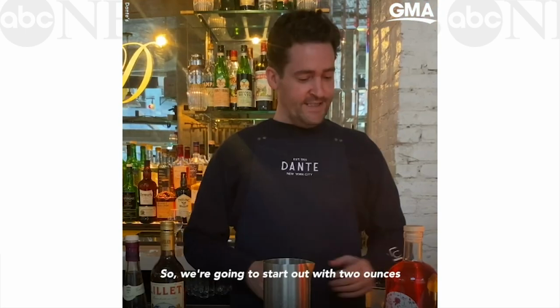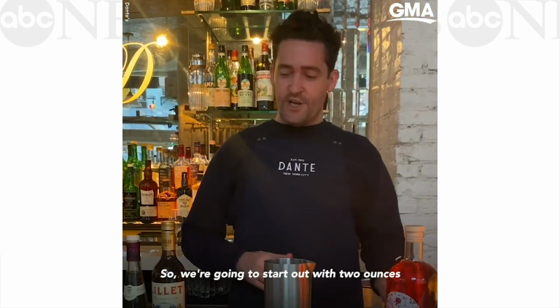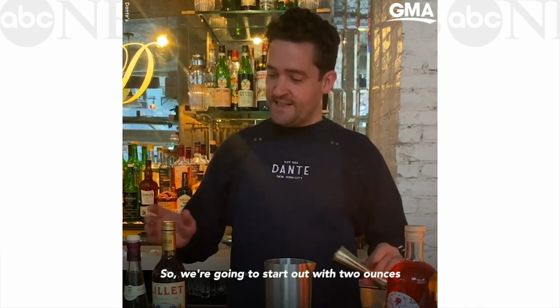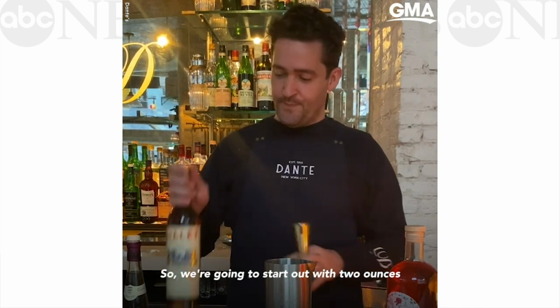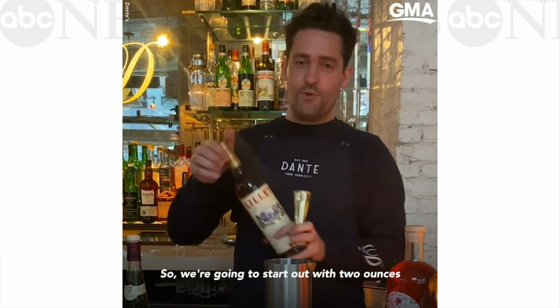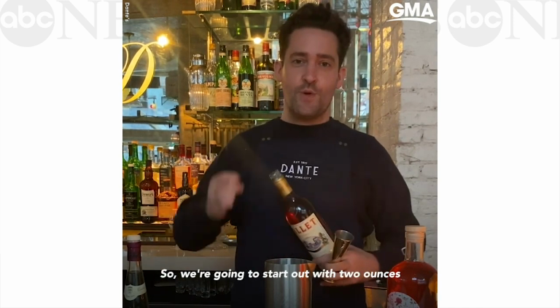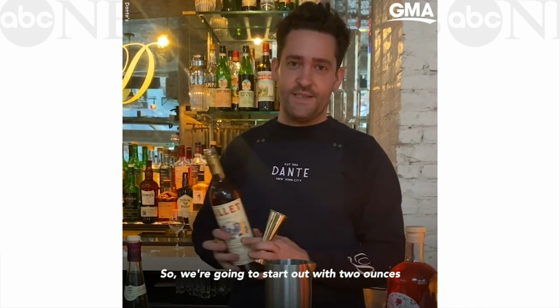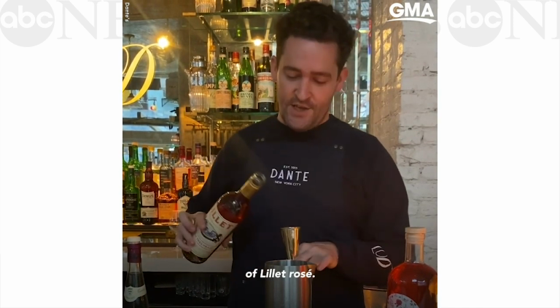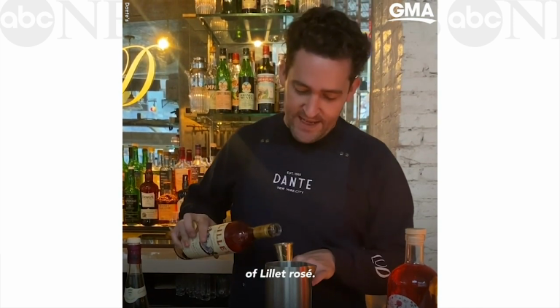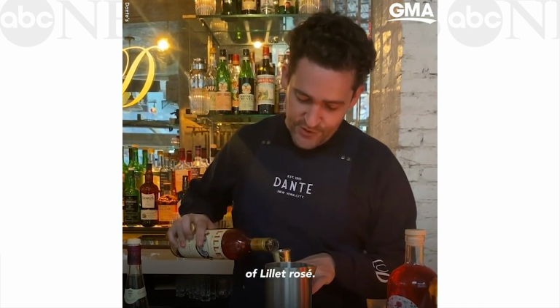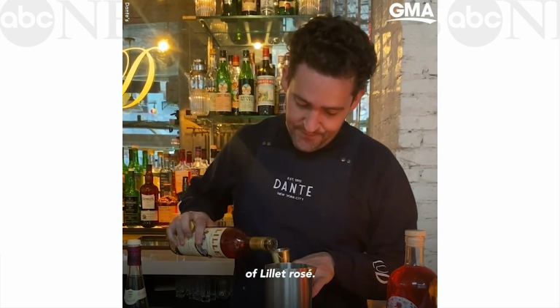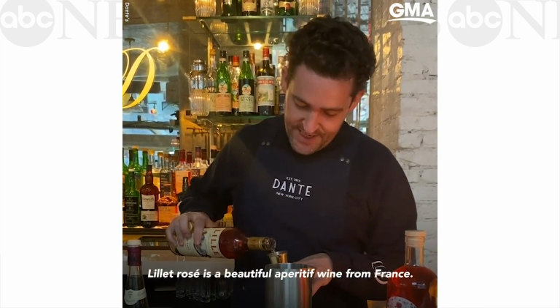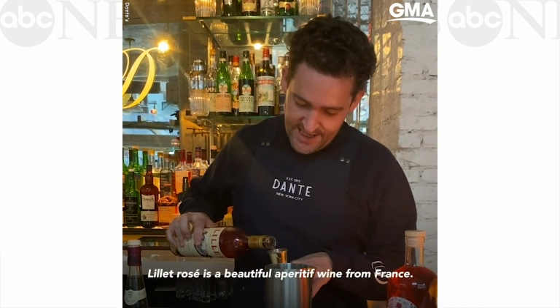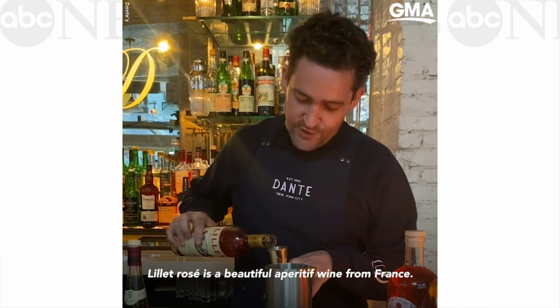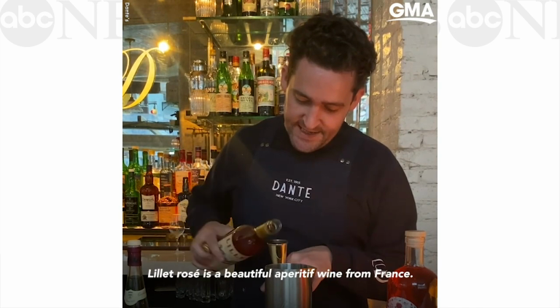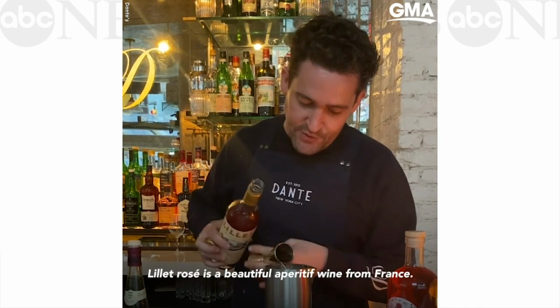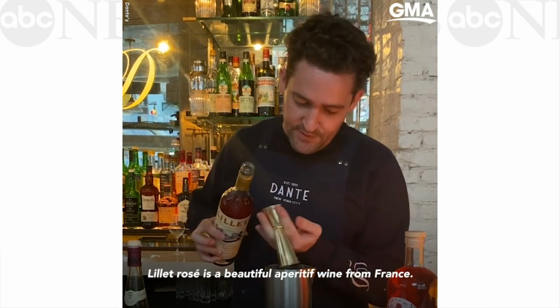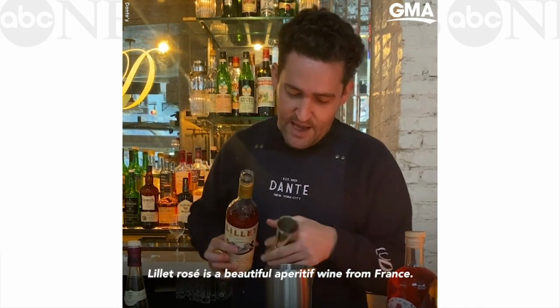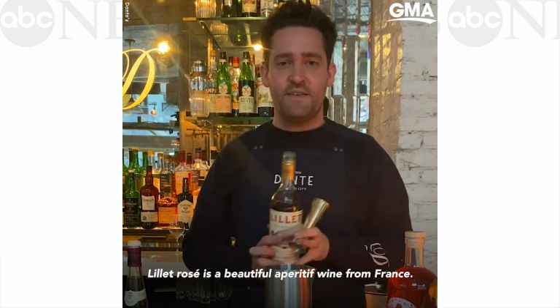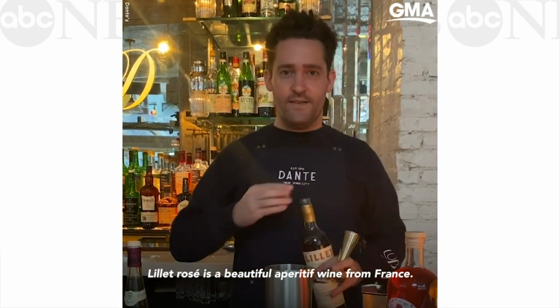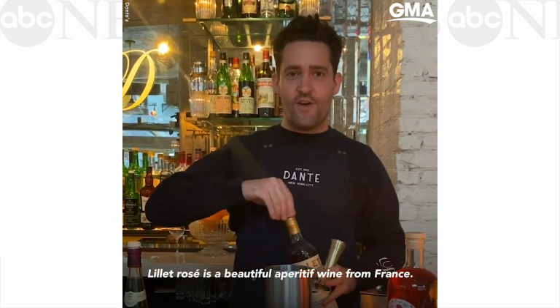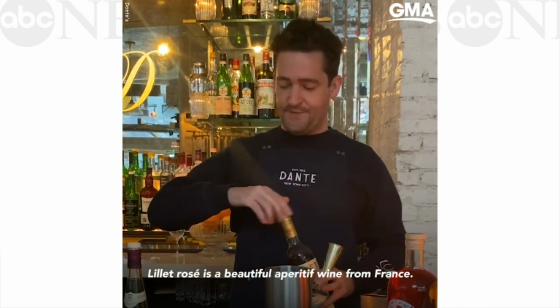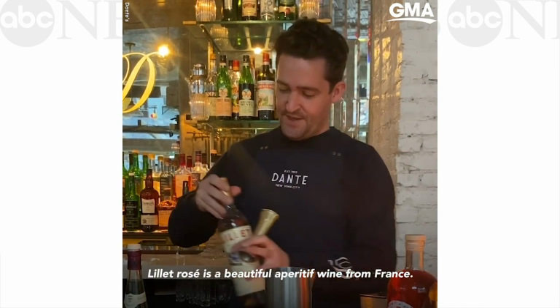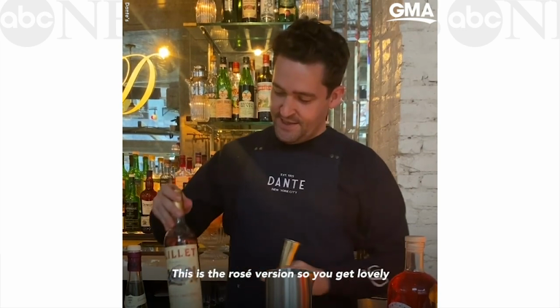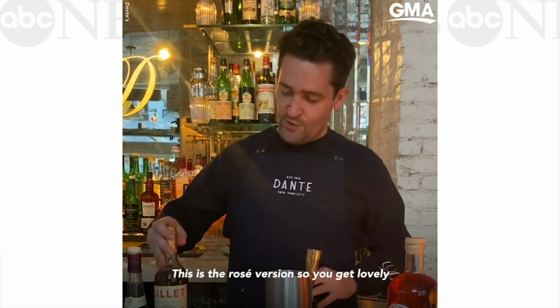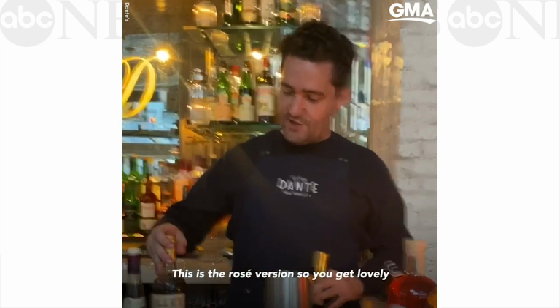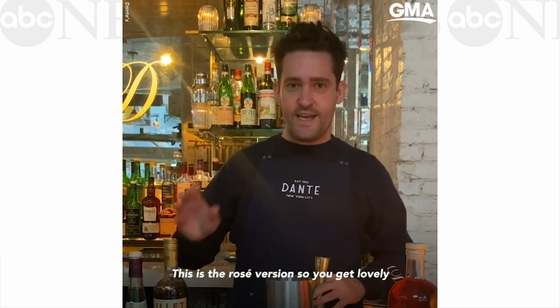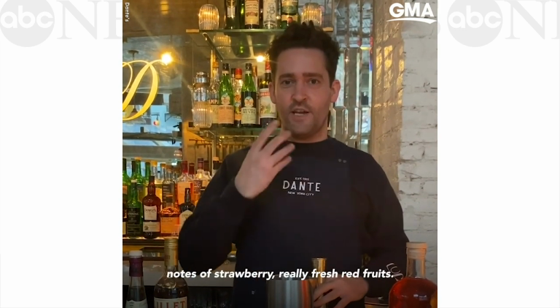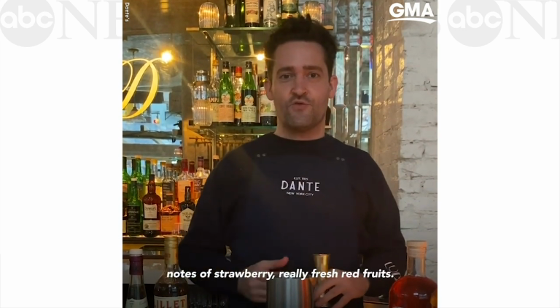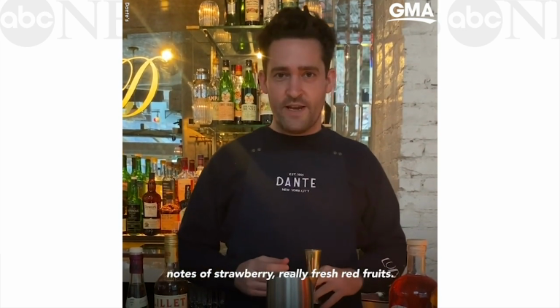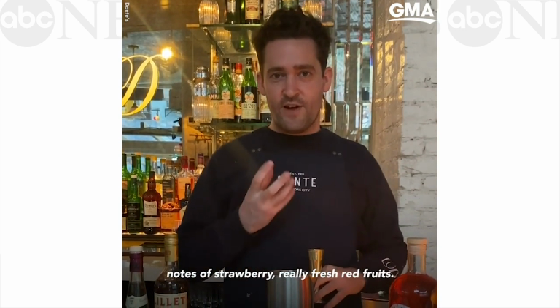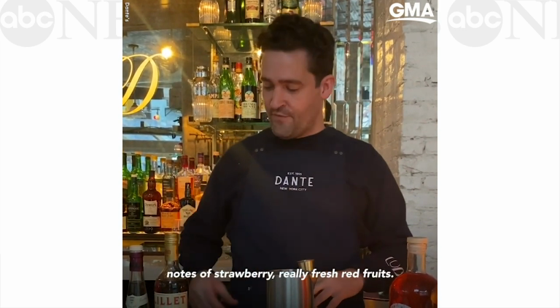We're going to start out with two ounces of Lillet Rosé. Lillet Rosé is a beautiful aperitif wine from France. This is the rosé version, so you get lovely notes of strawberry and really fresh red fruits.